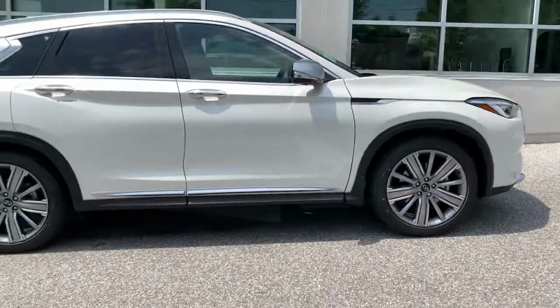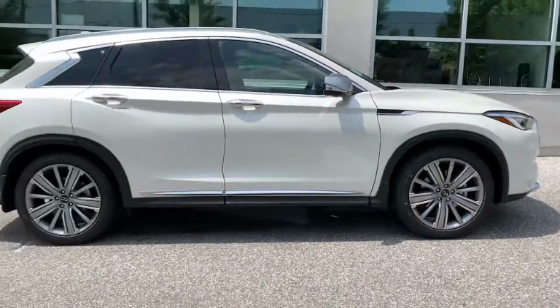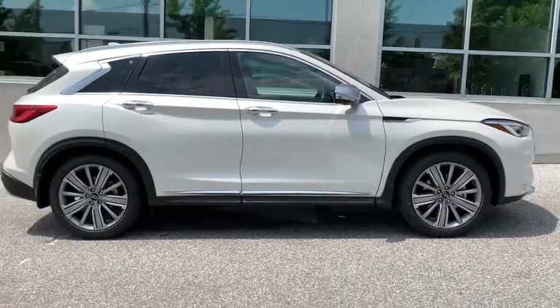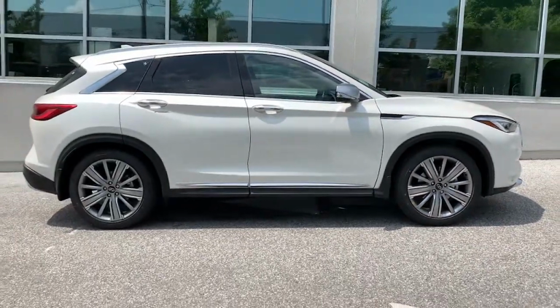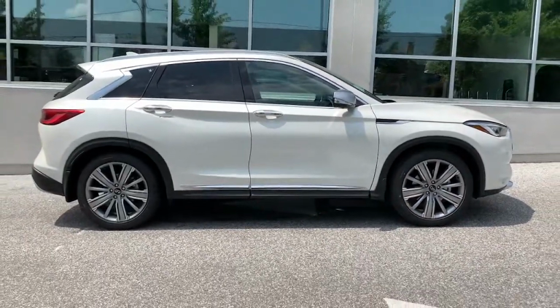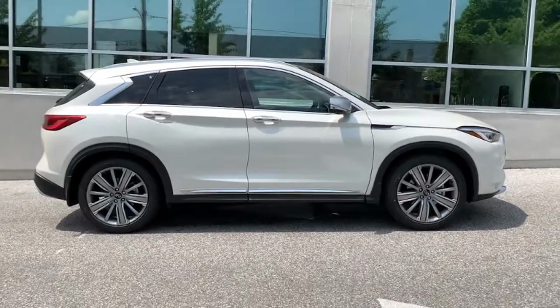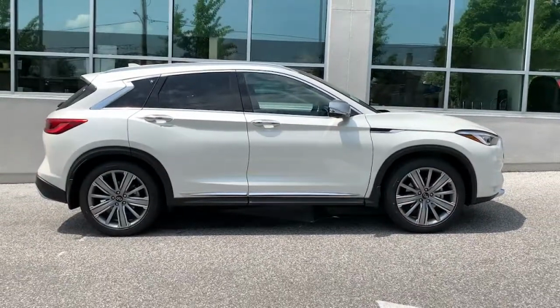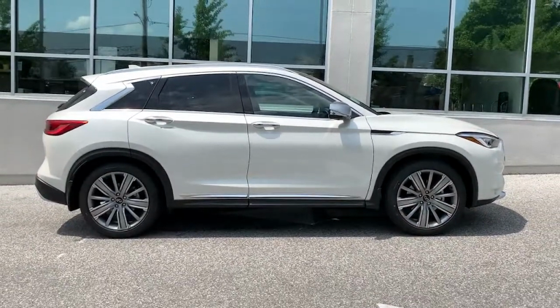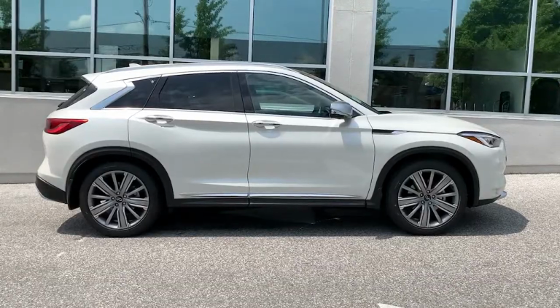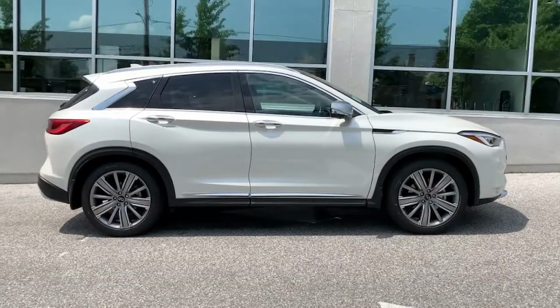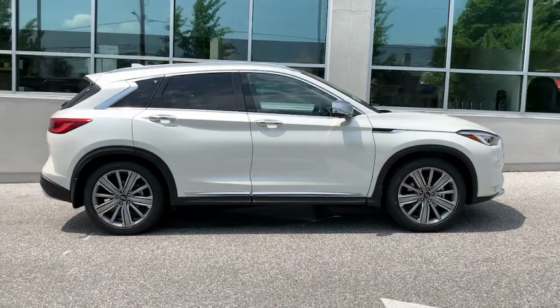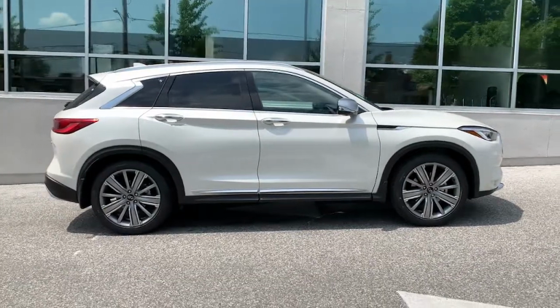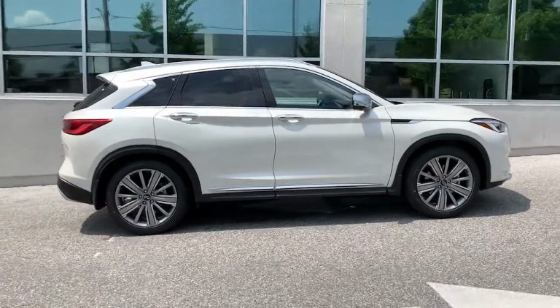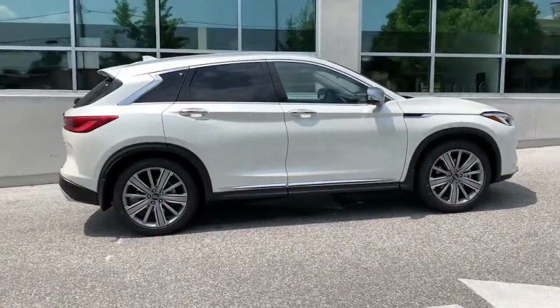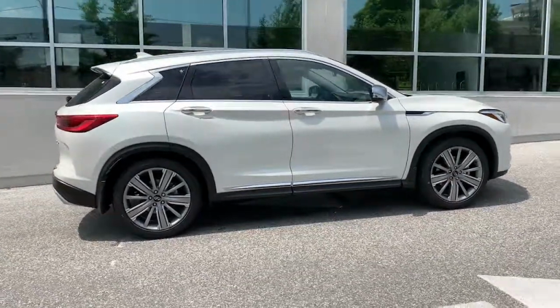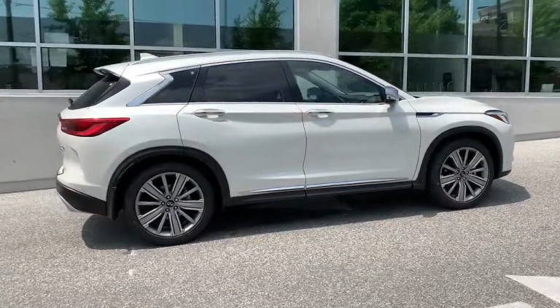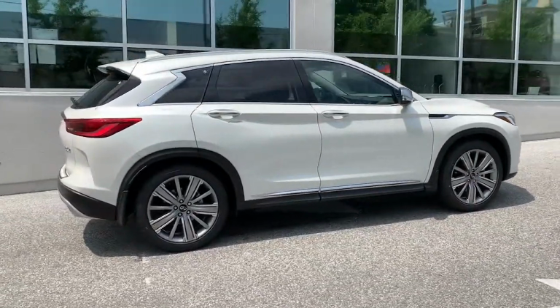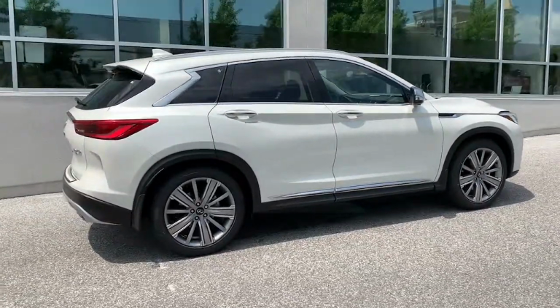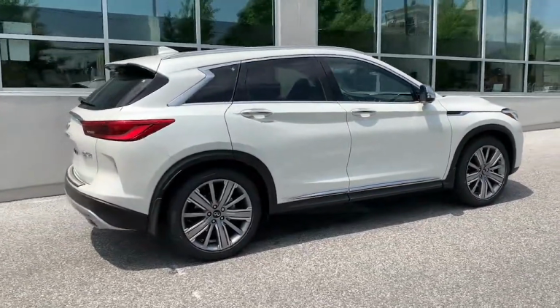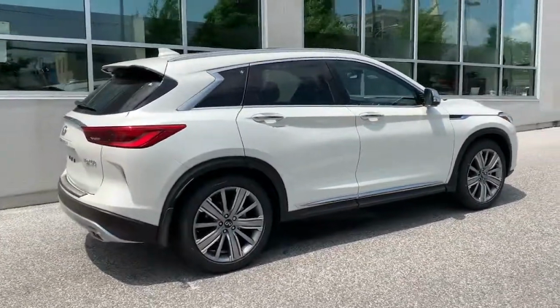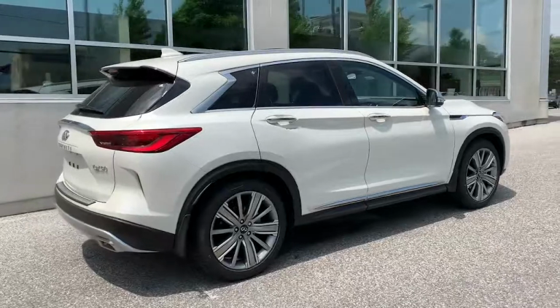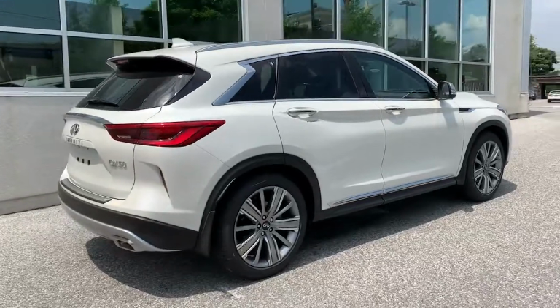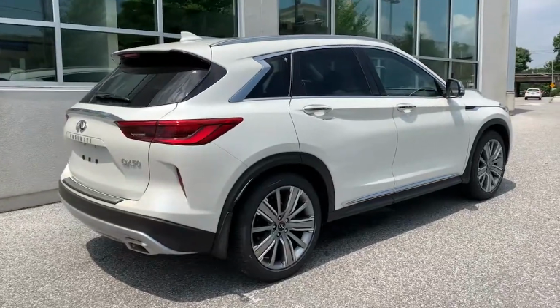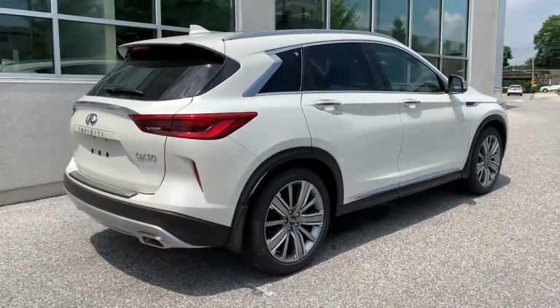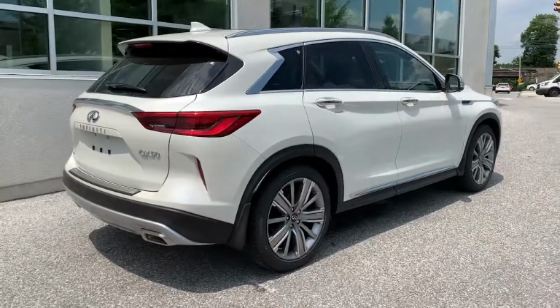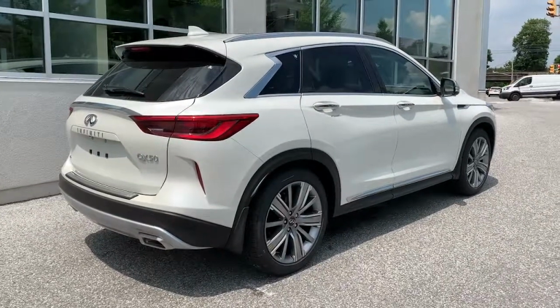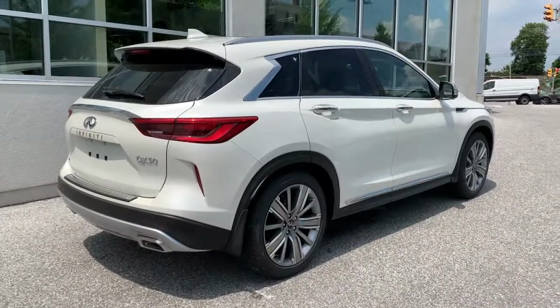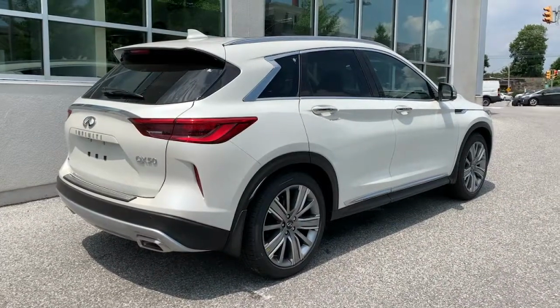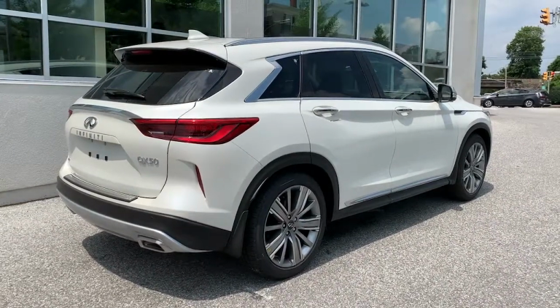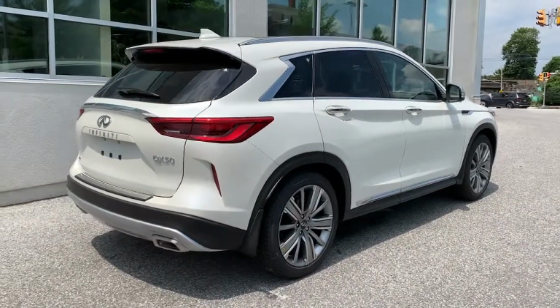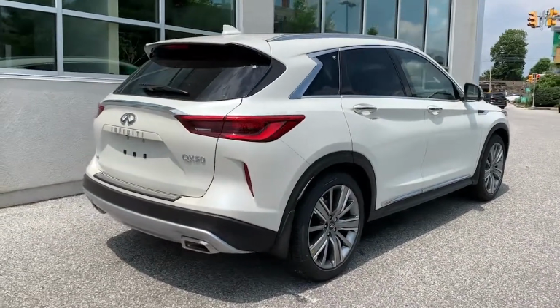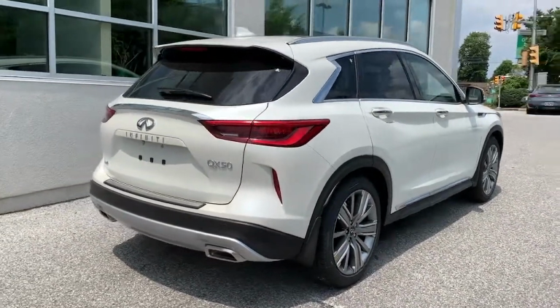Panoramic roof, keyless entry, all-wheel drive, sun moonroof, navigation system, power liftgate, lane keeping assist, remote engine start, adaptive cruise control, keyless start.